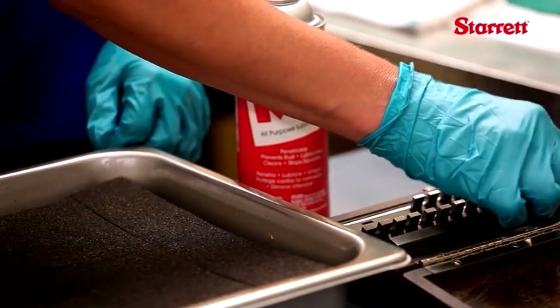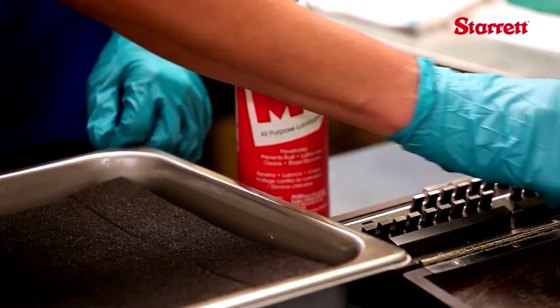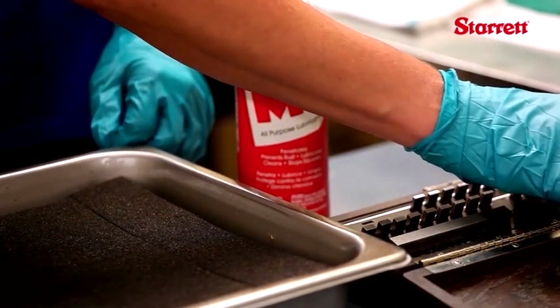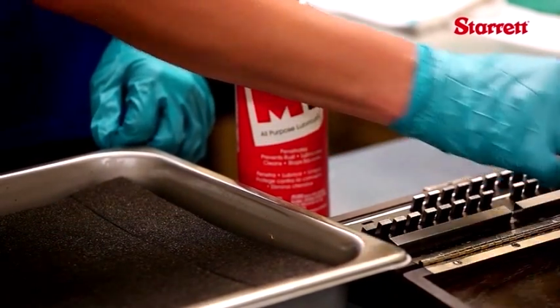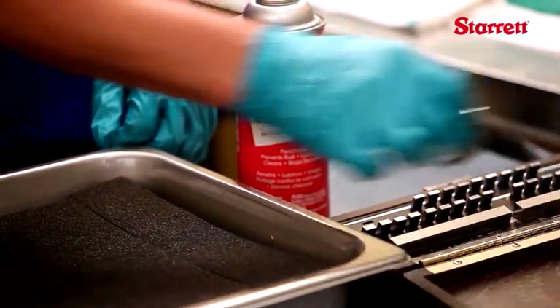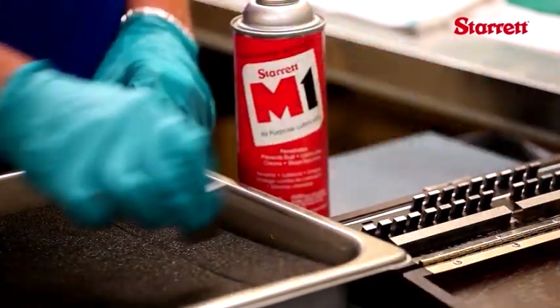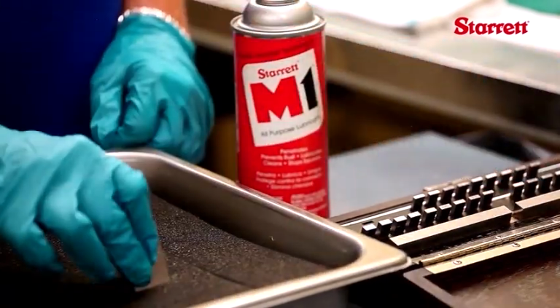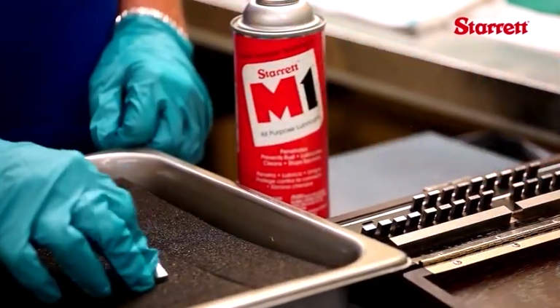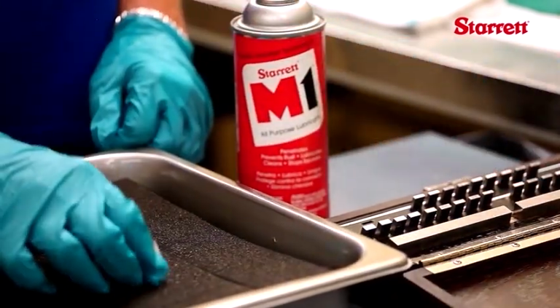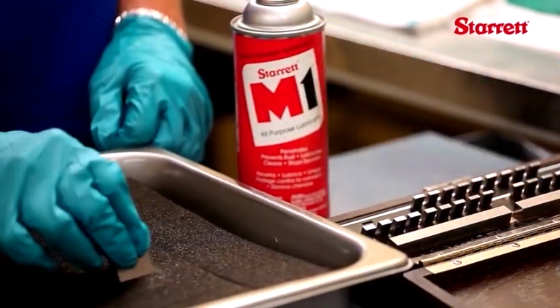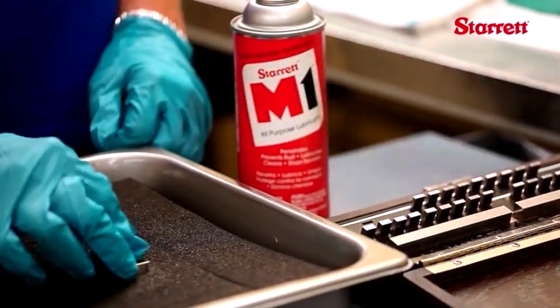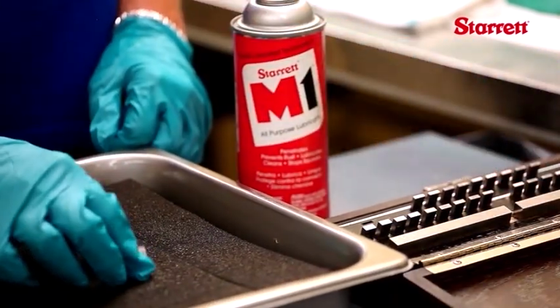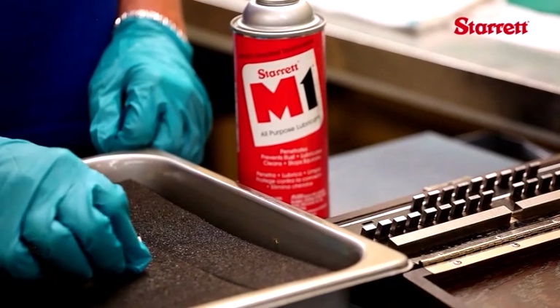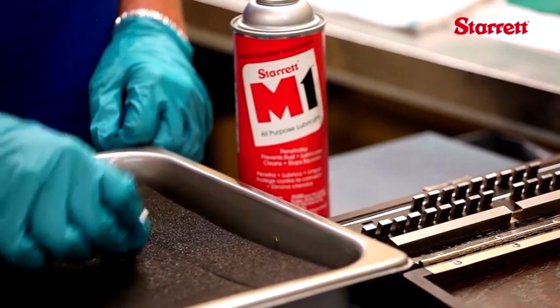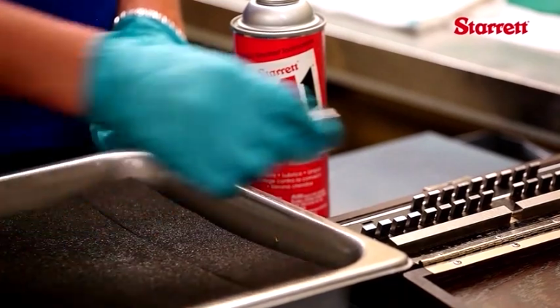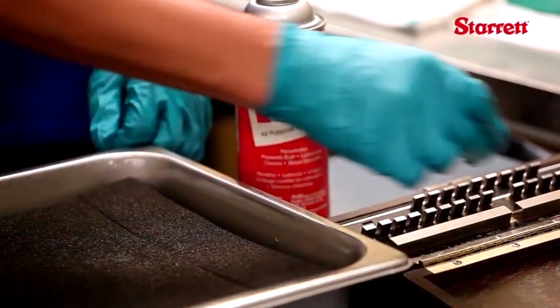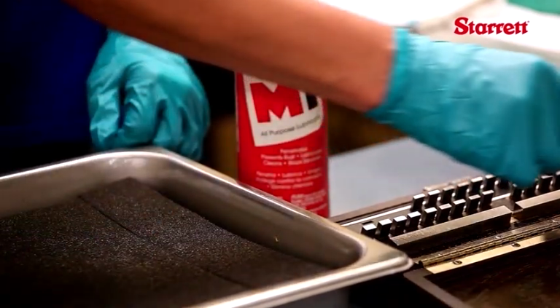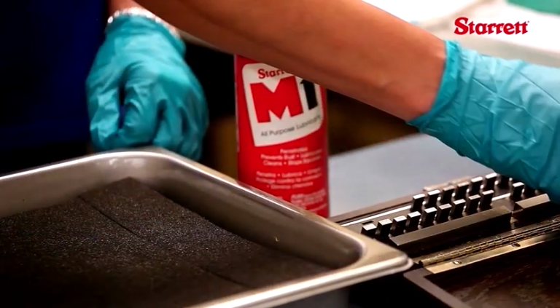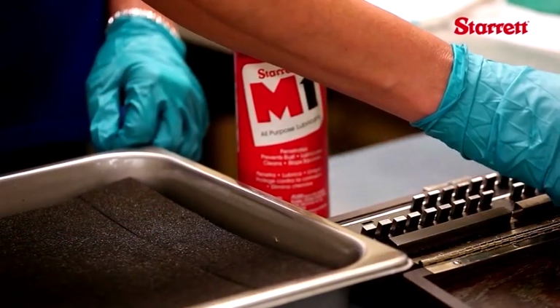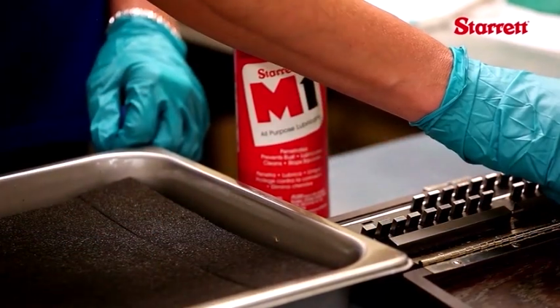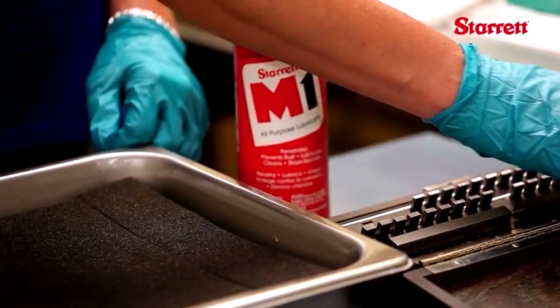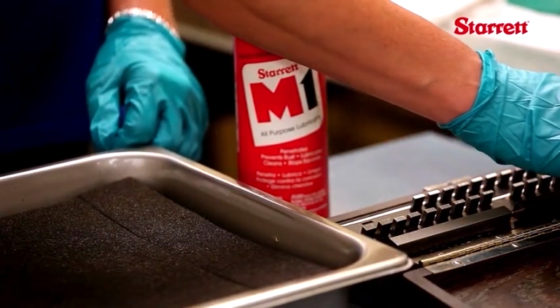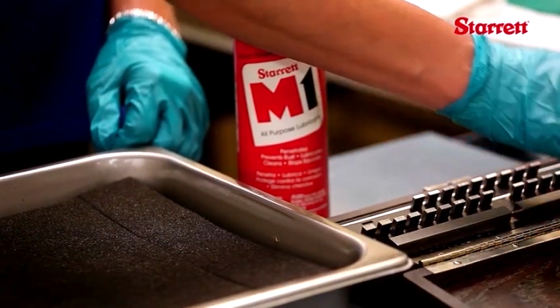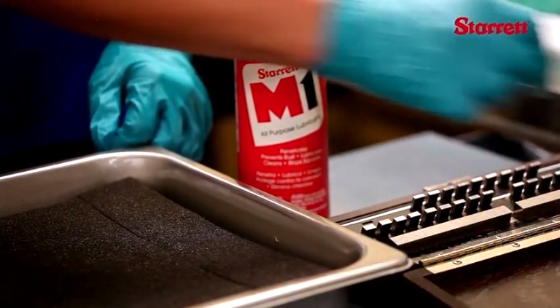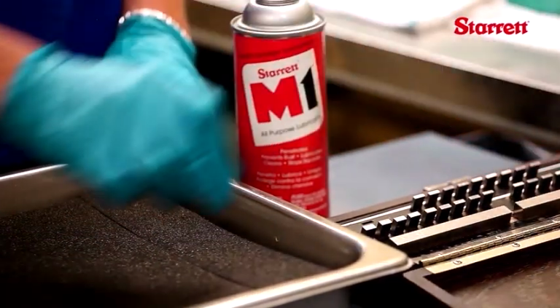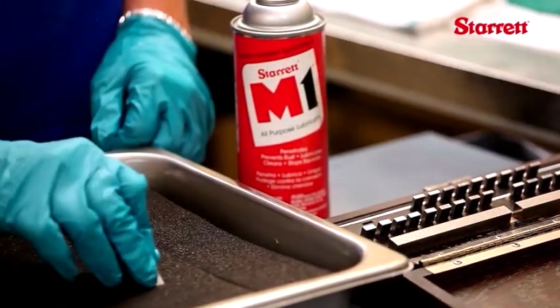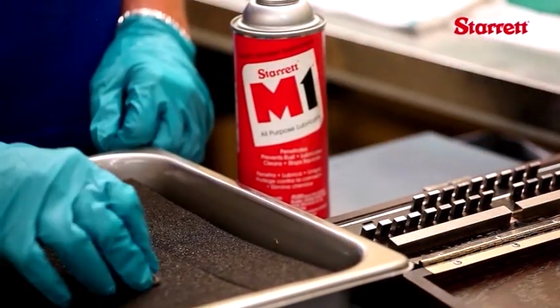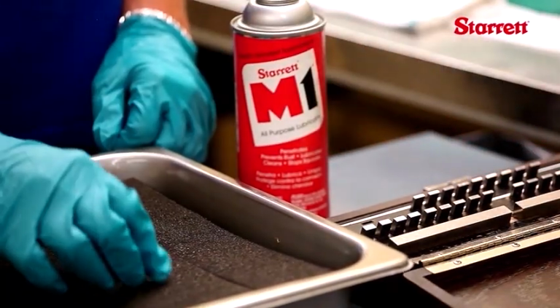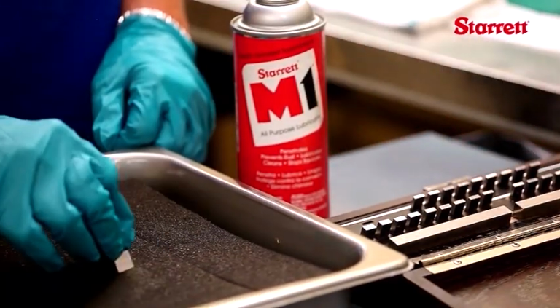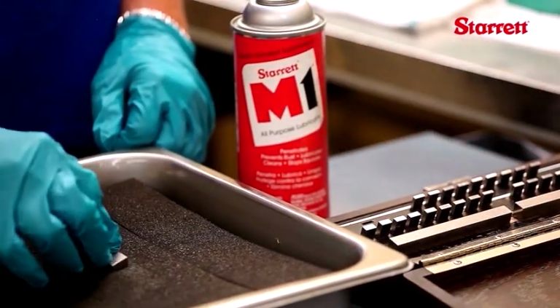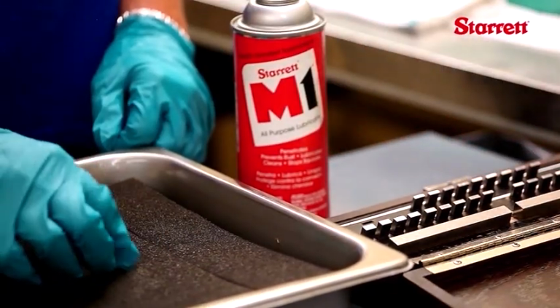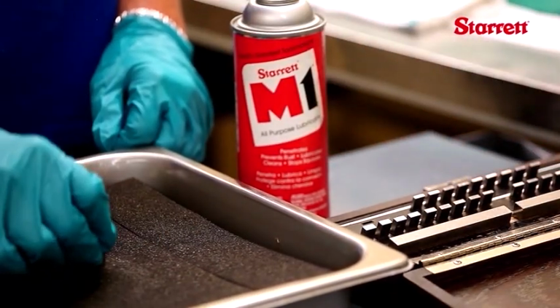Steel blocks in regular use on the shop floor have an estimated lifetime of about three years. Careful care can greatly extend the life of steel gauges.